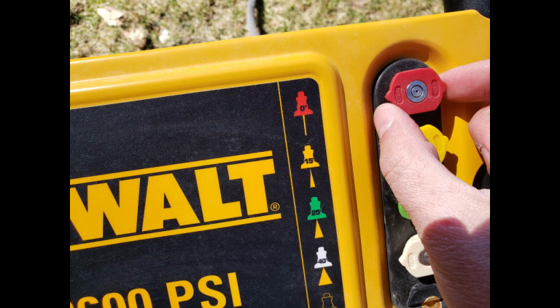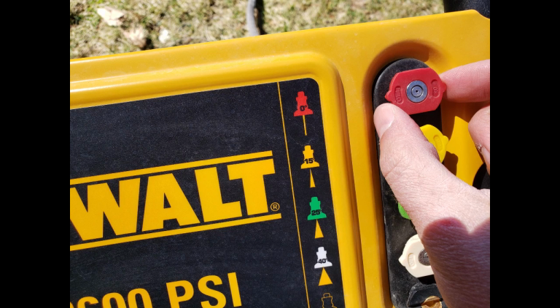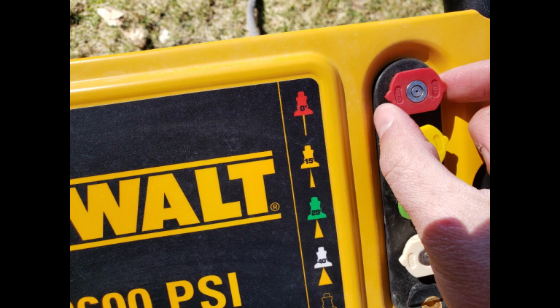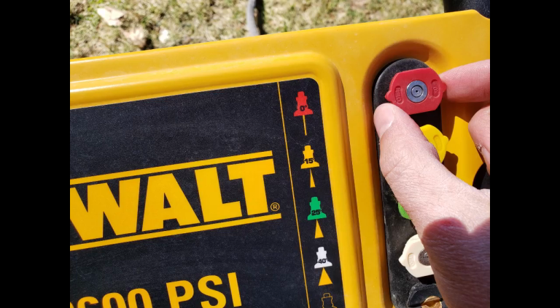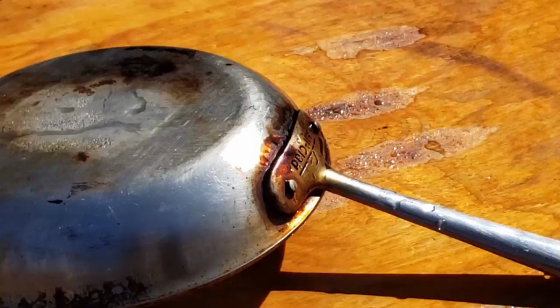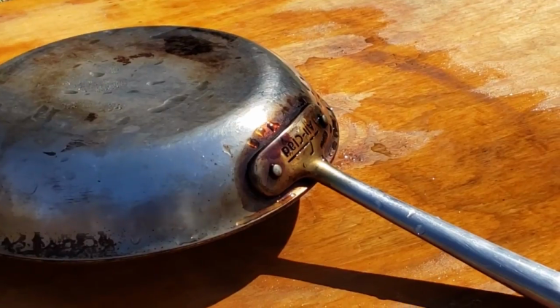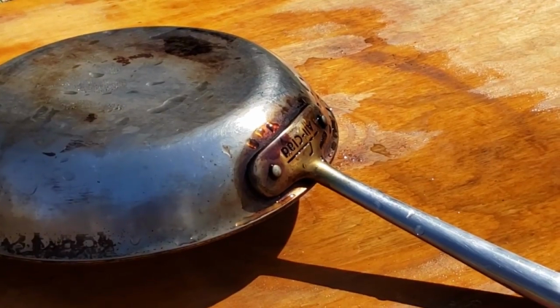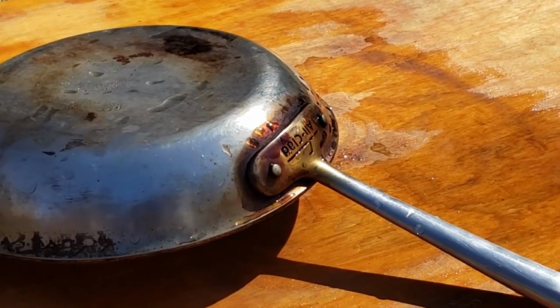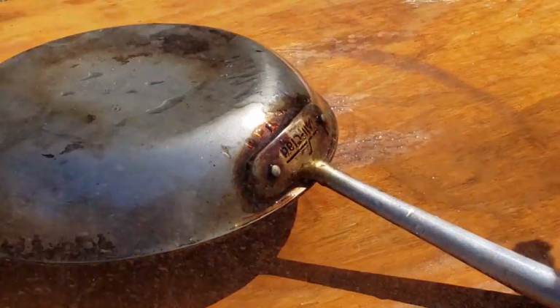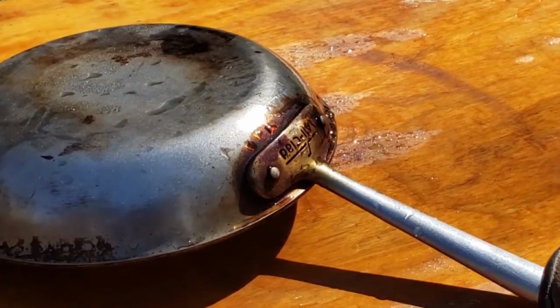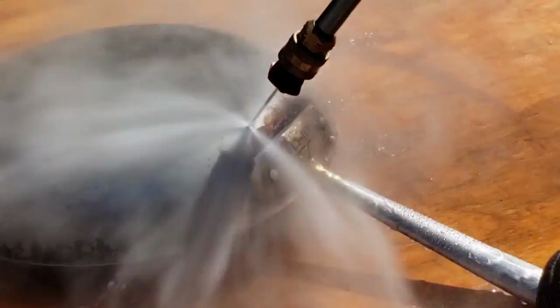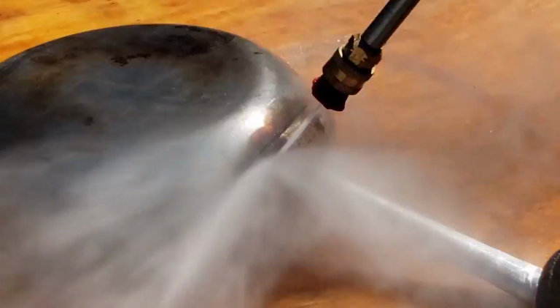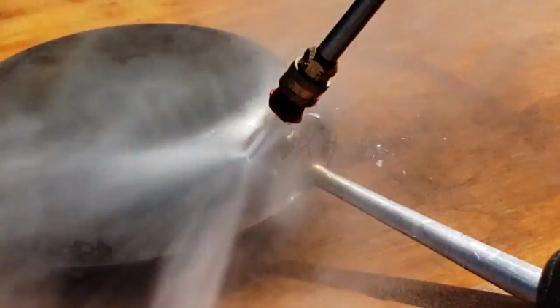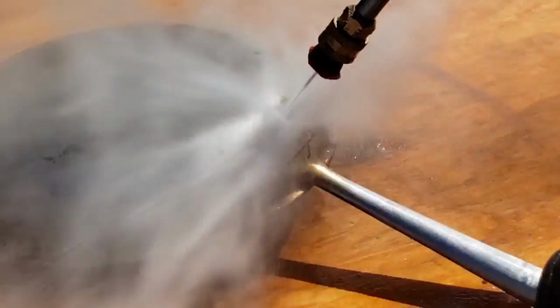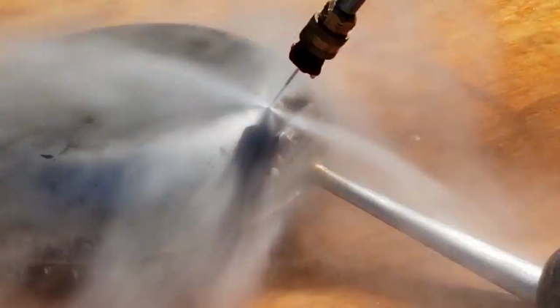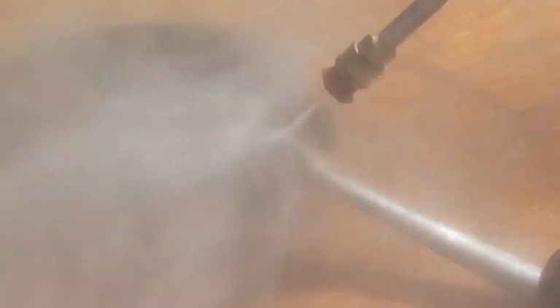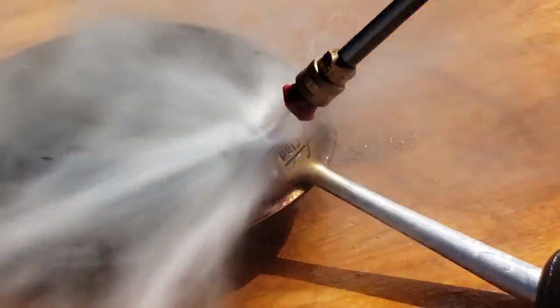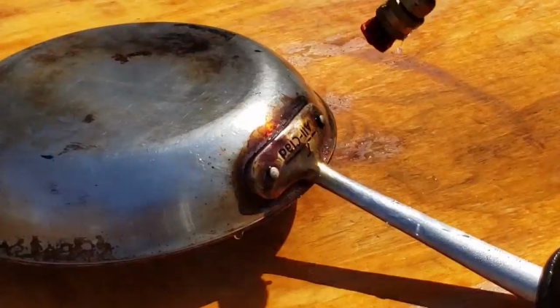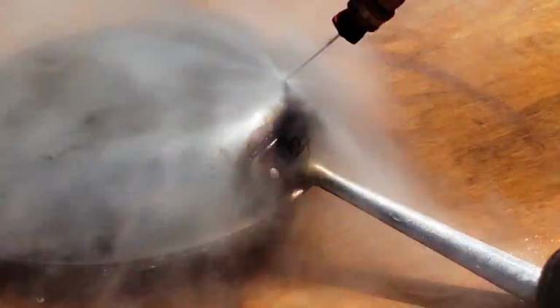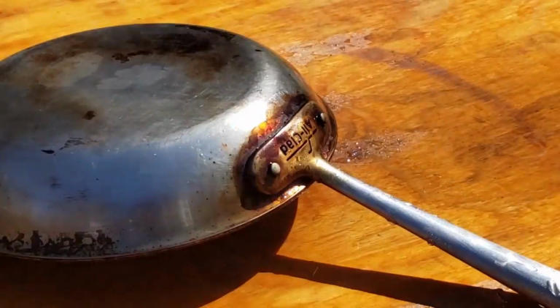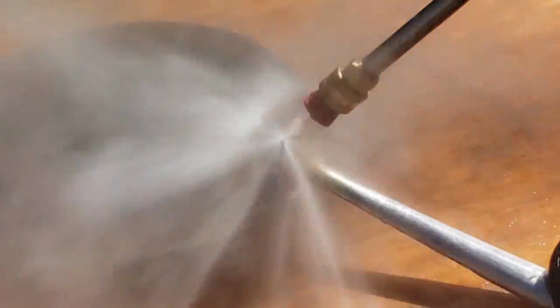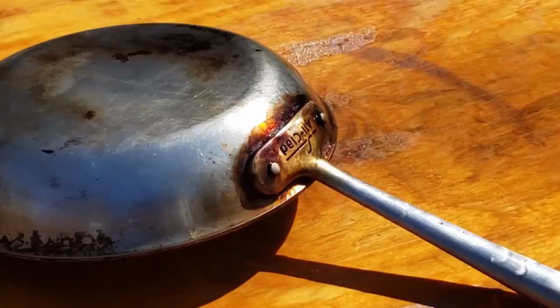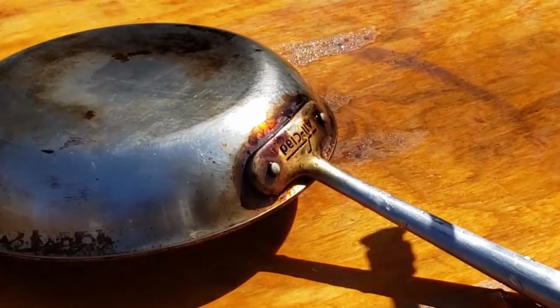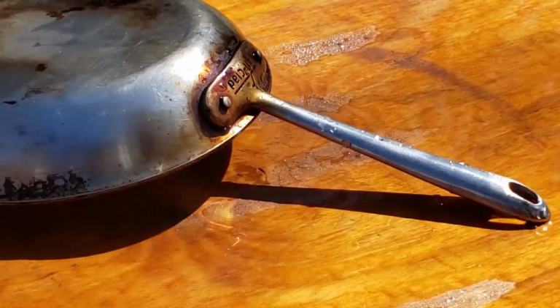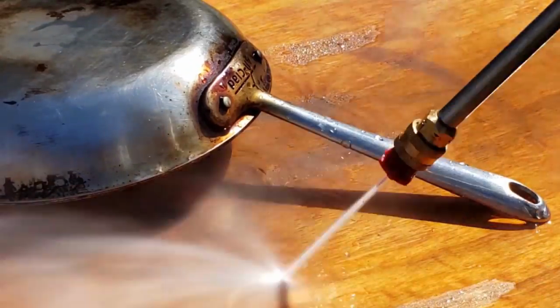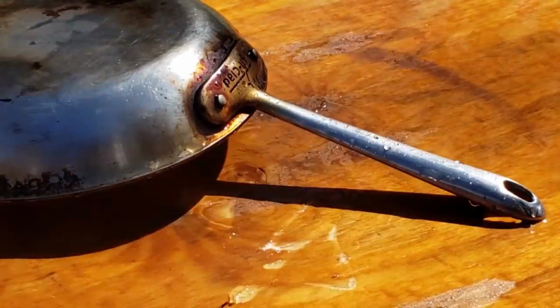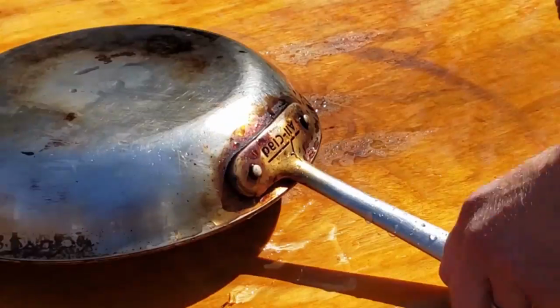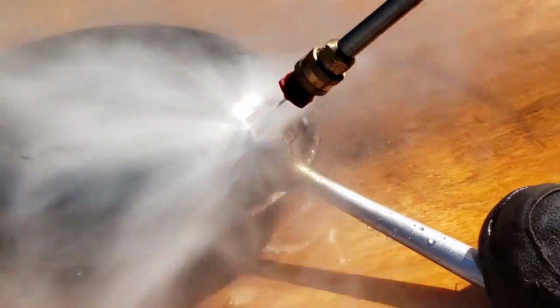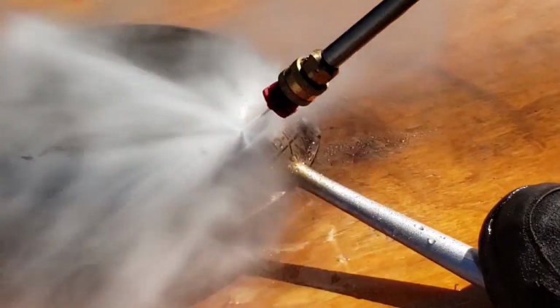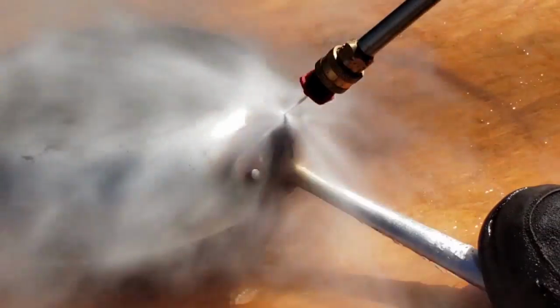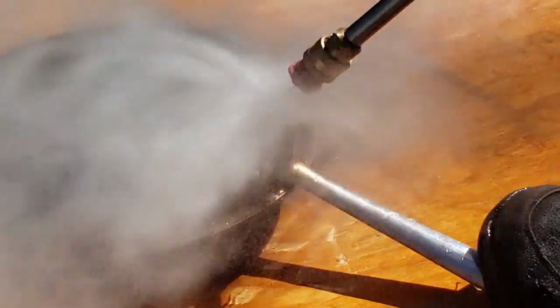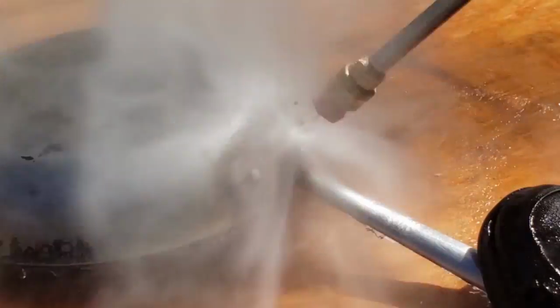Normally the zero tip is junk — you just throw it away, it's too powerful. I decided to try and pressure wash it with the zero tip, and amazingly it still didn't do anything. I could not get that baked-on grease off.